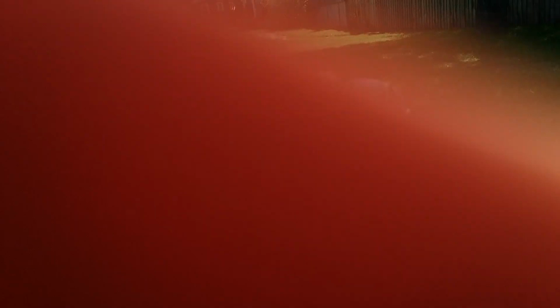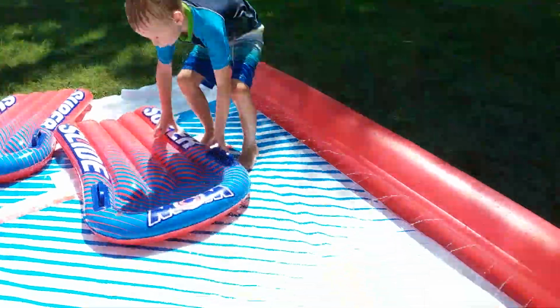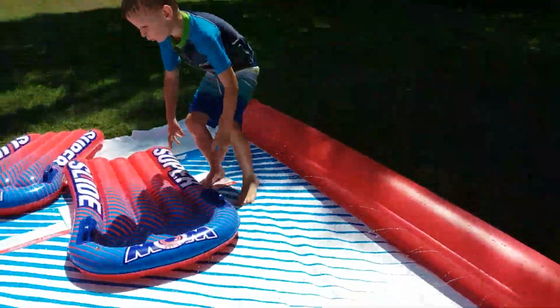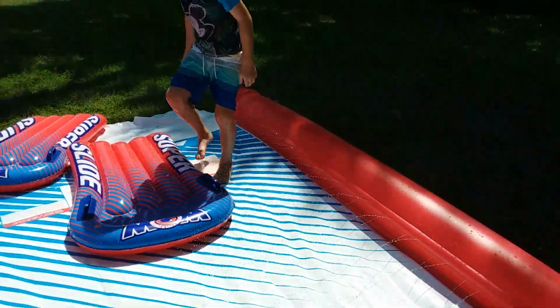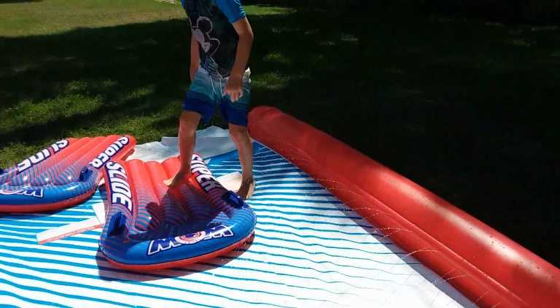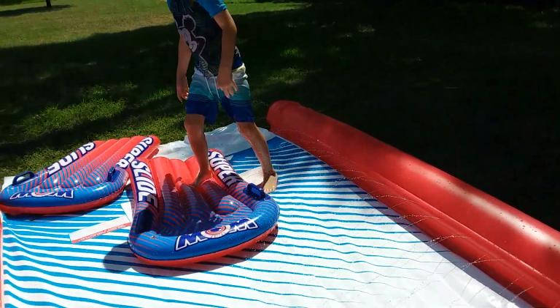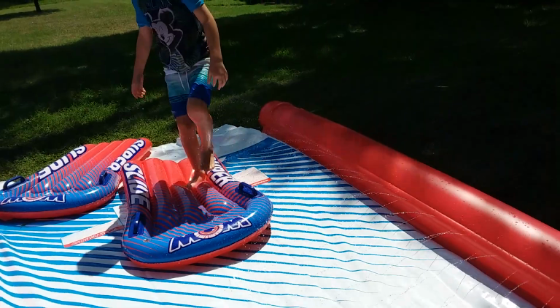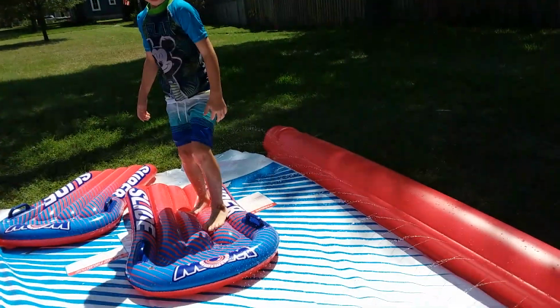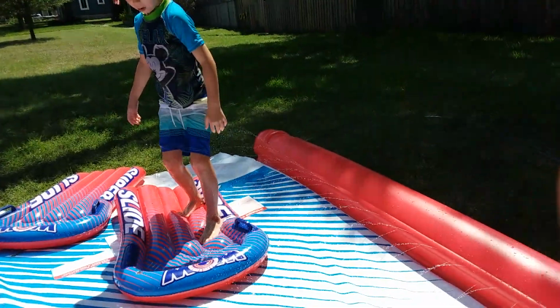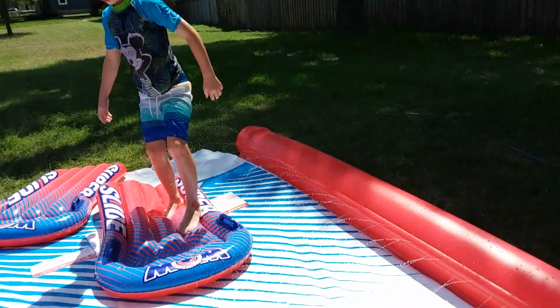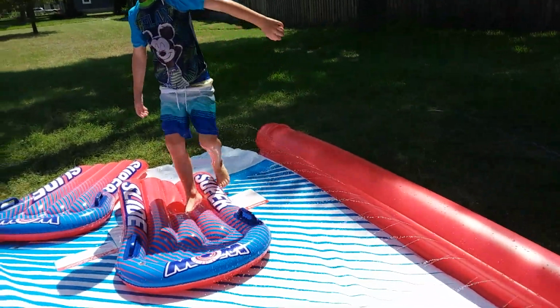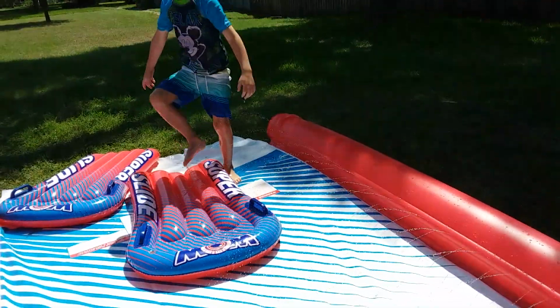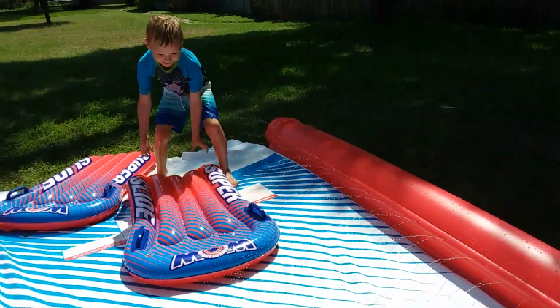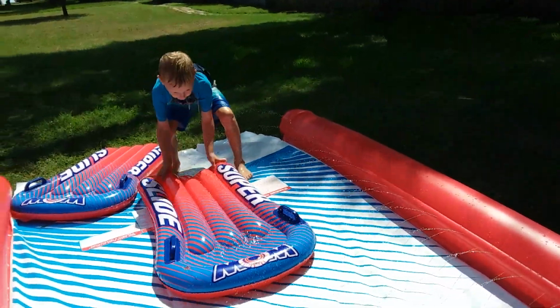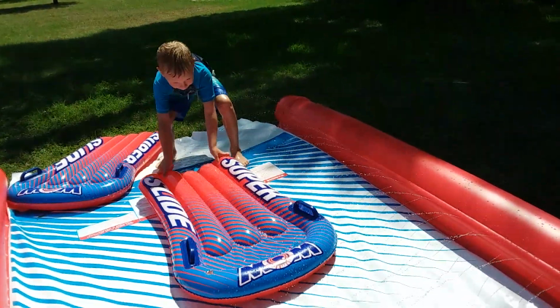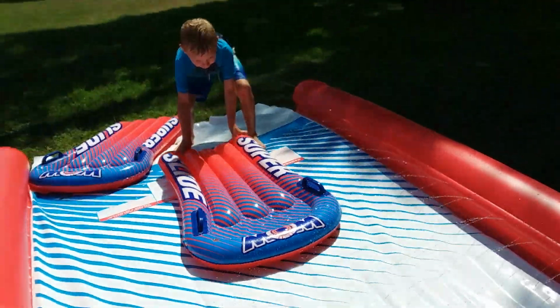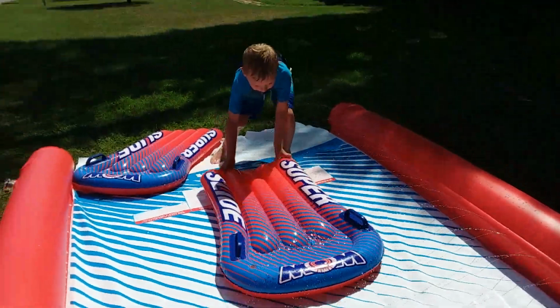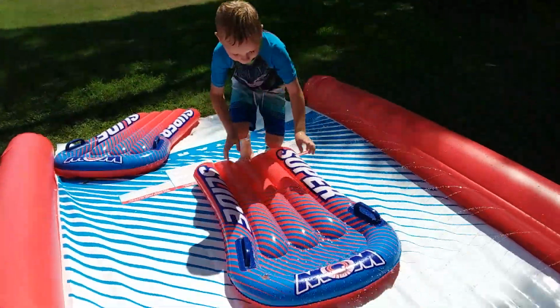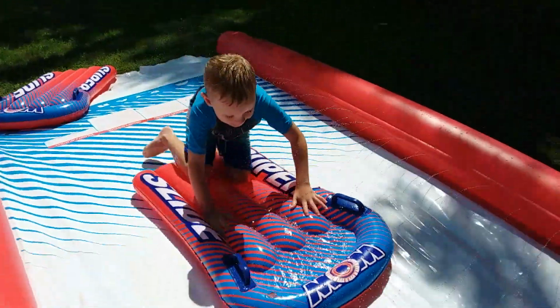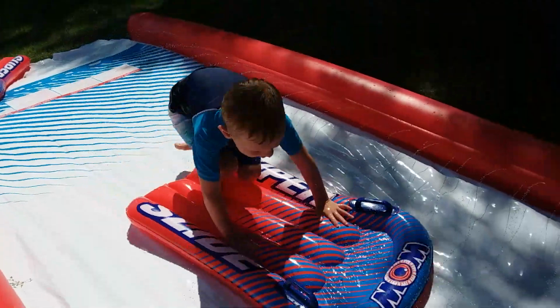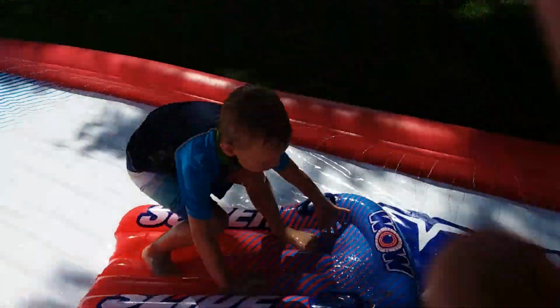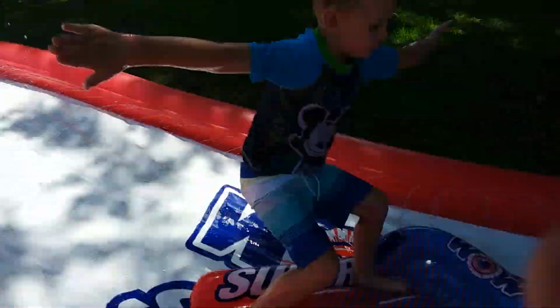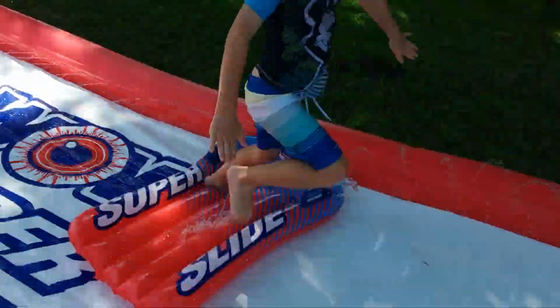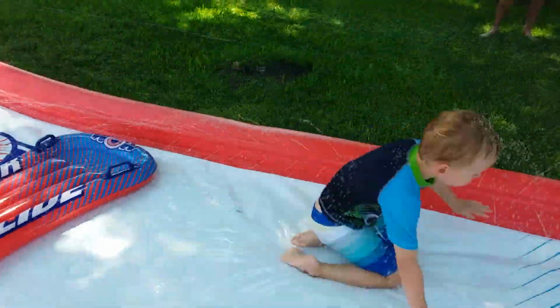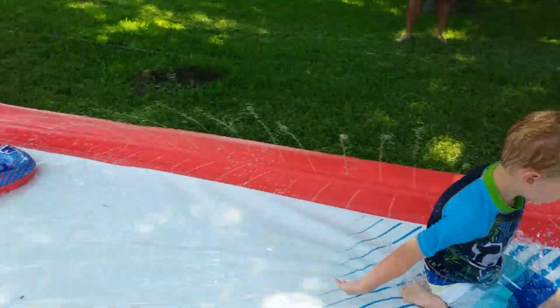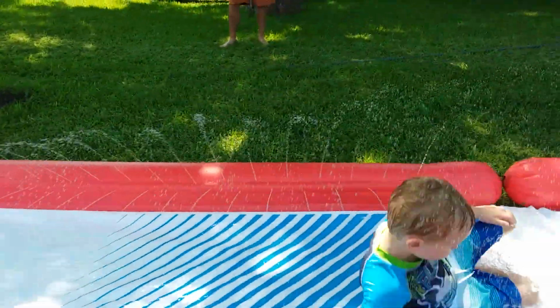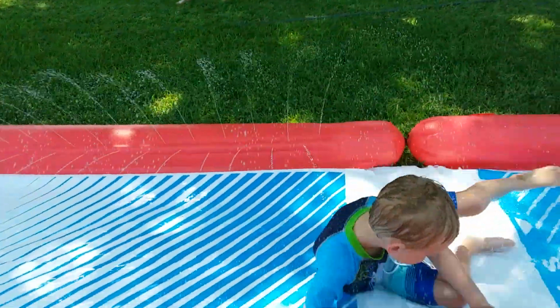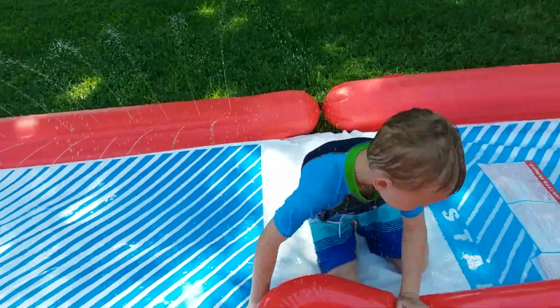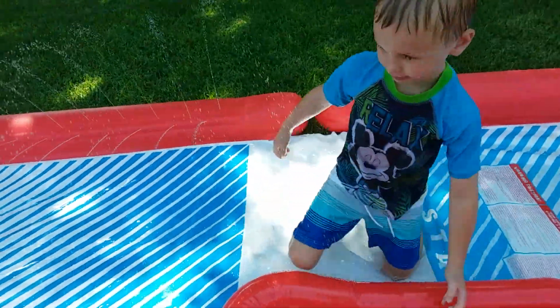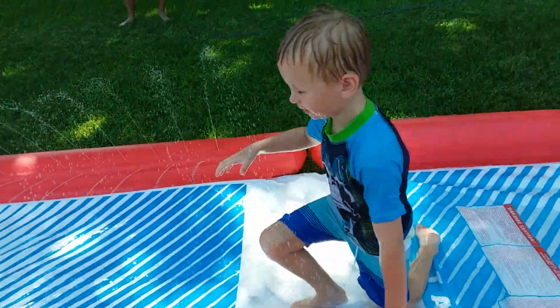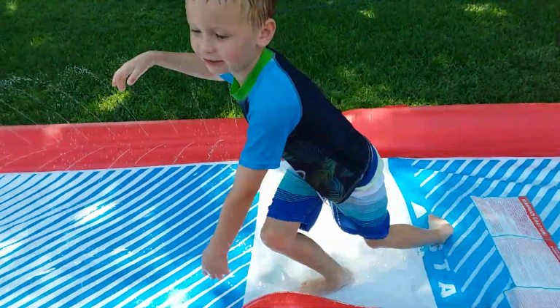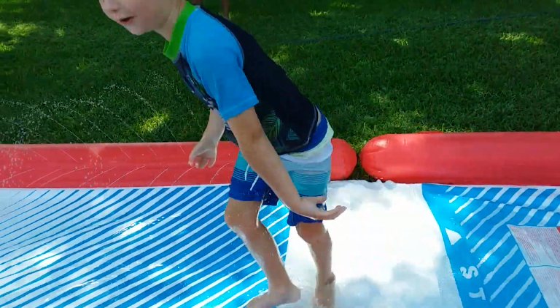Well, whatever you do, don't really try this at home. That's called surfing.